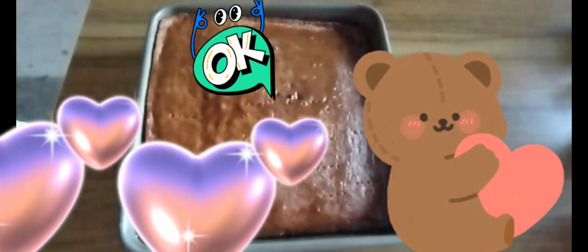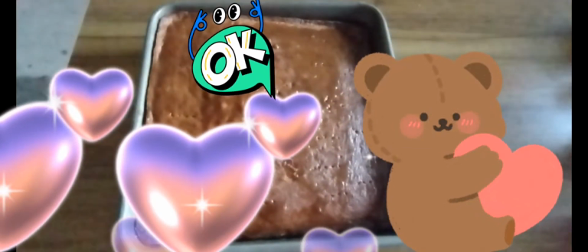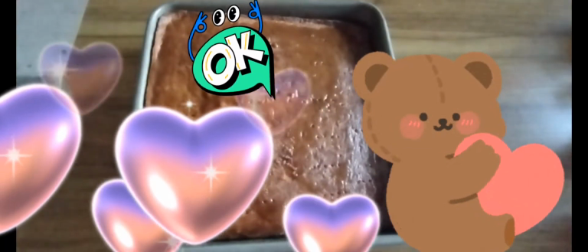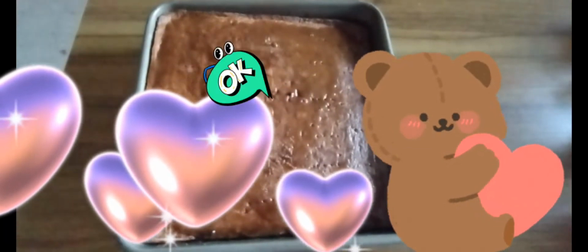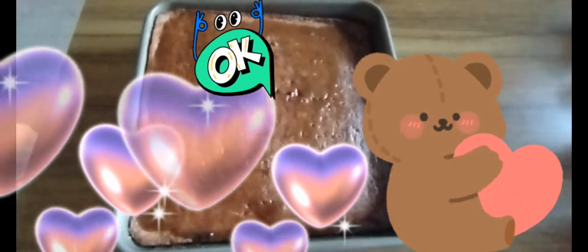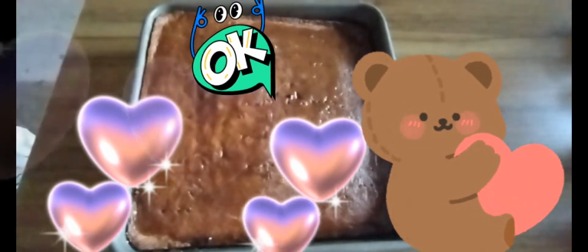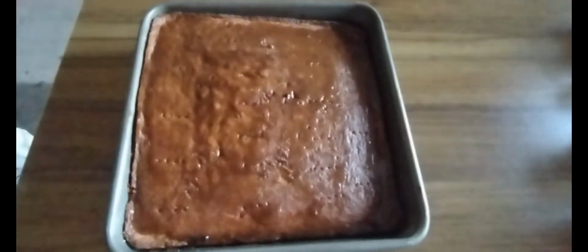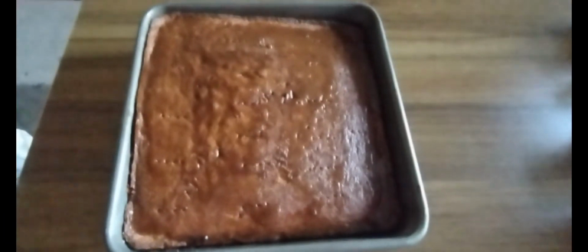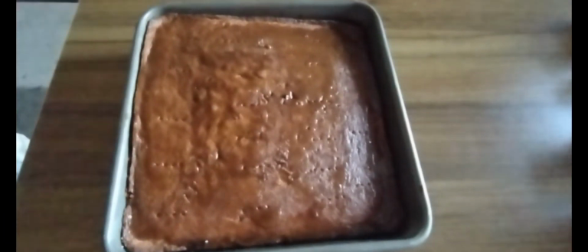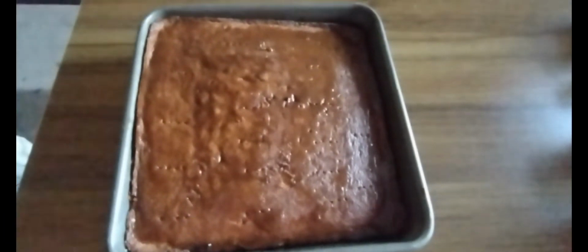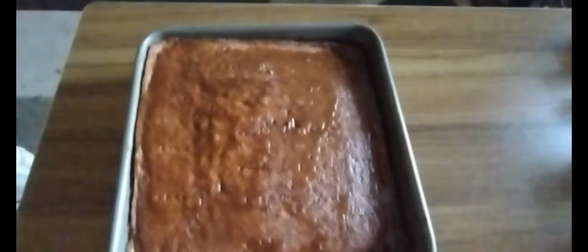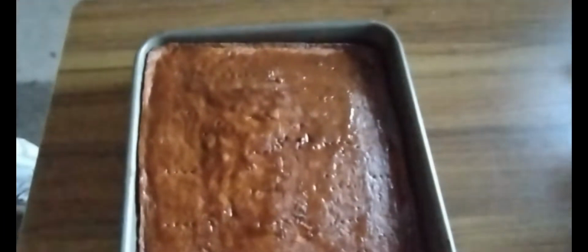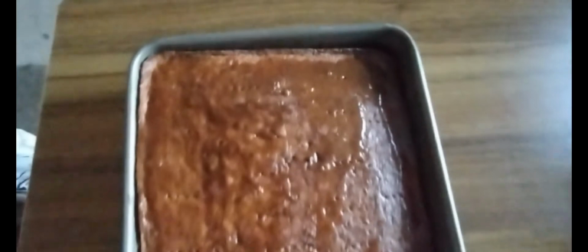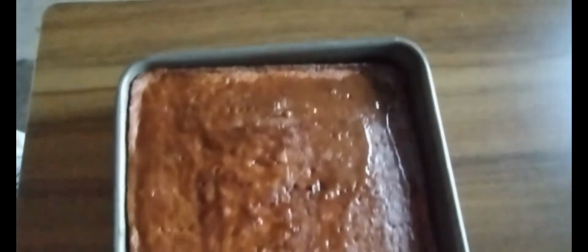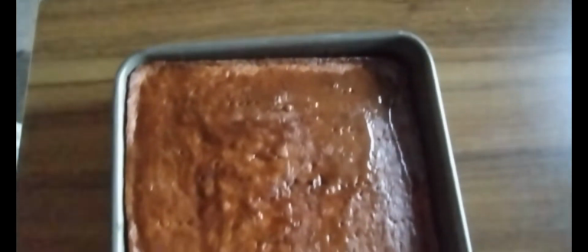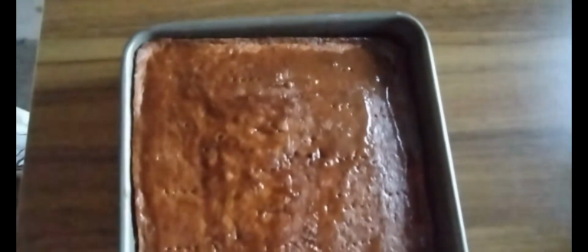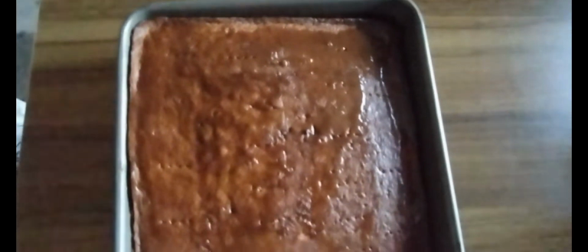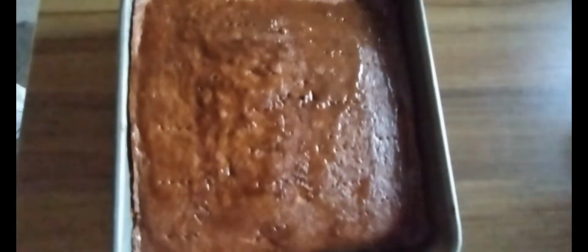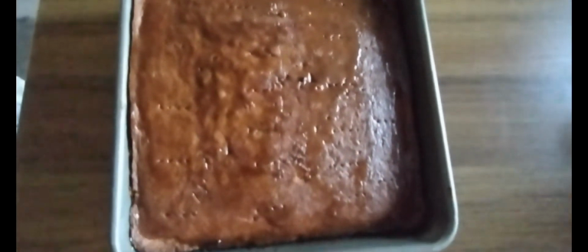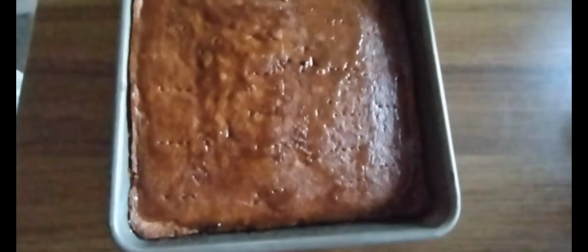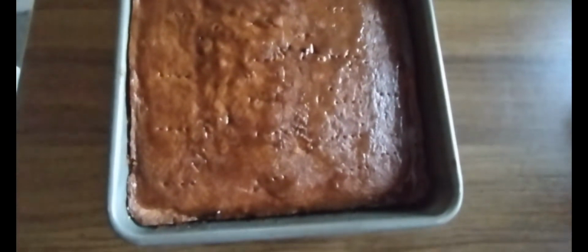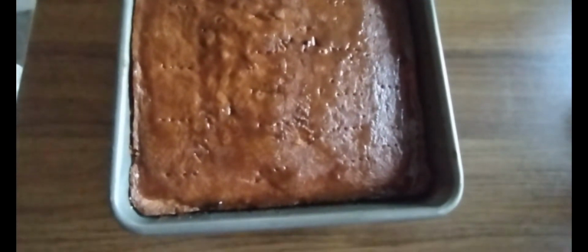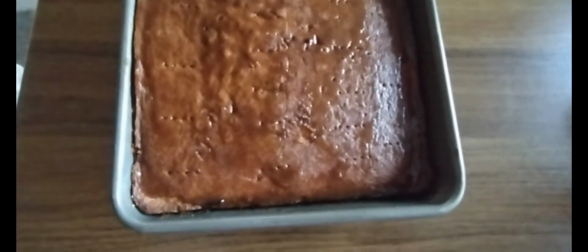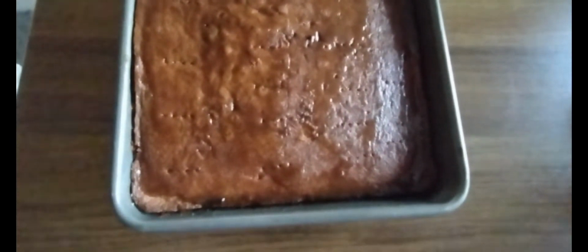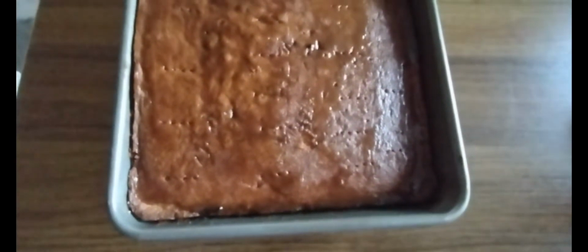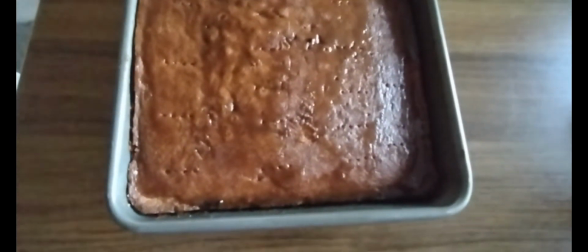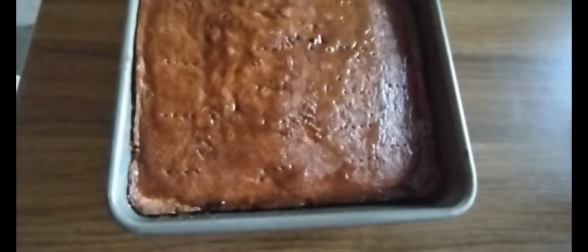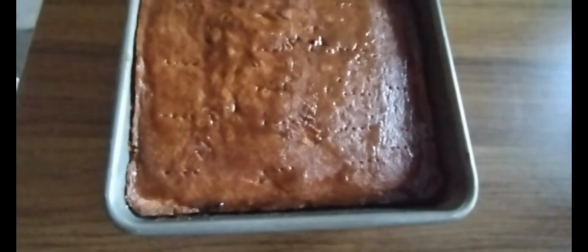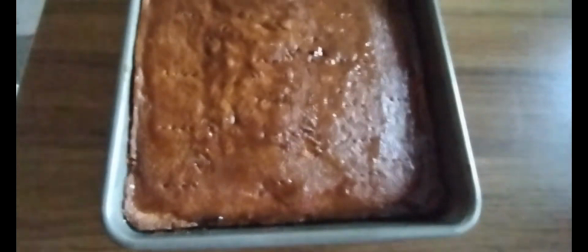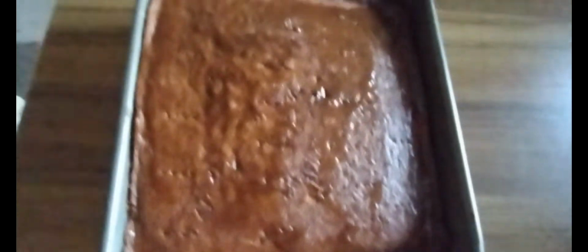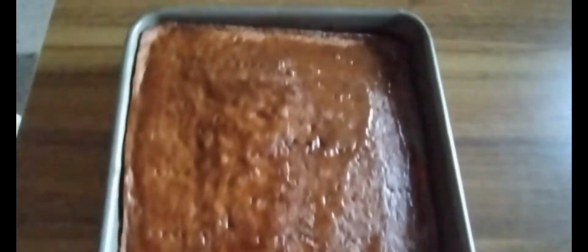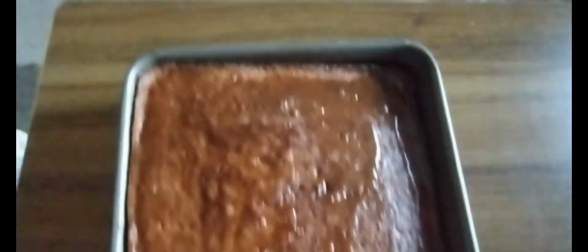Okay, my little boo bears, I just wanted to show you the cornbread real quick. We're going to show you the rest in a little bit. I'll just let you see the honey cornbread with the brown sugar butter mixture that I made.